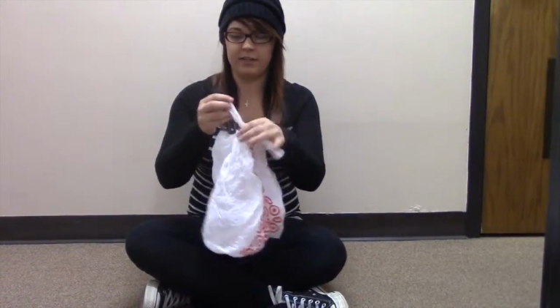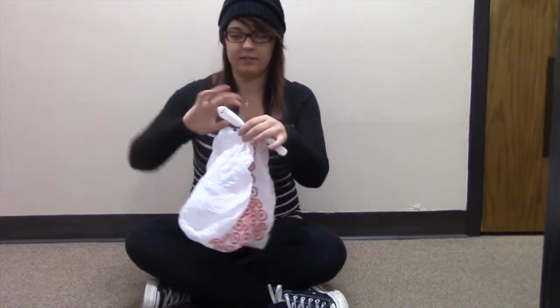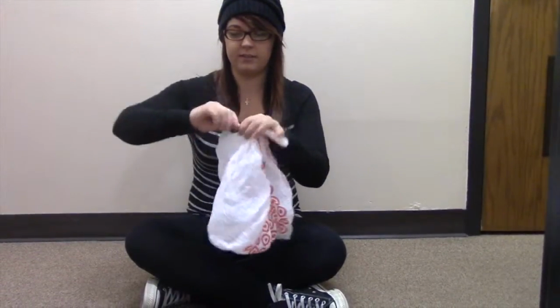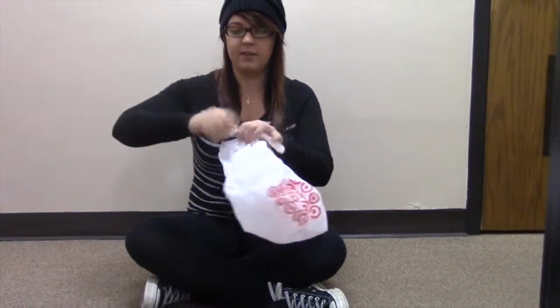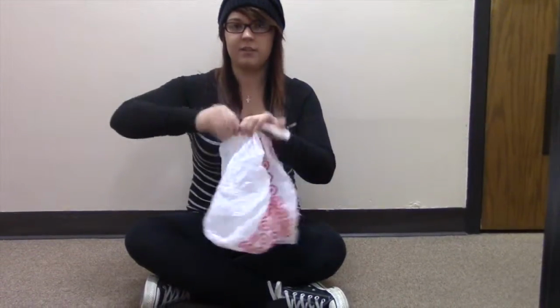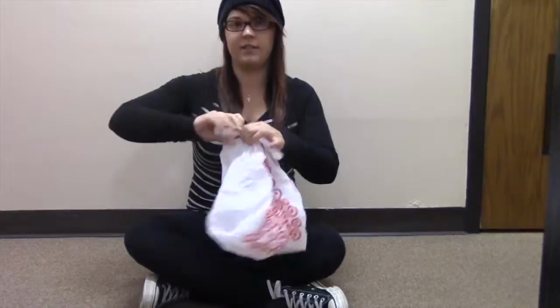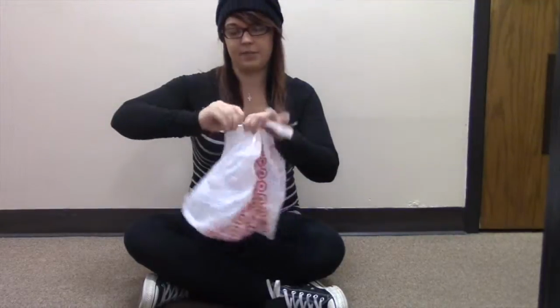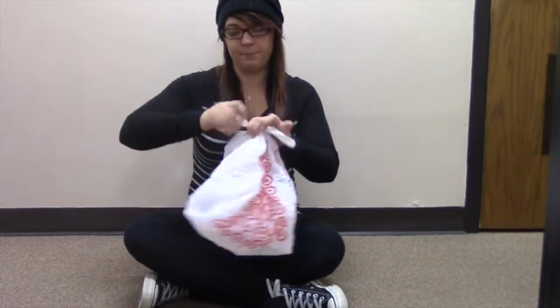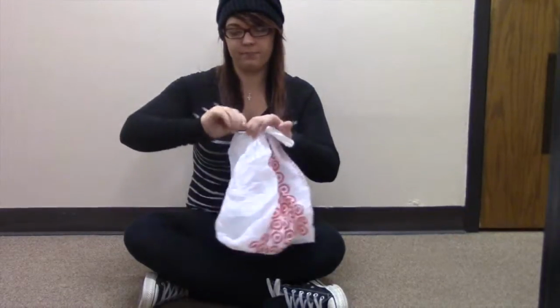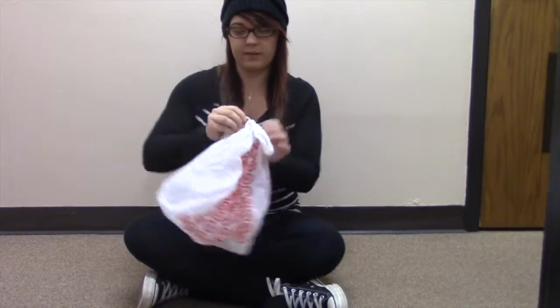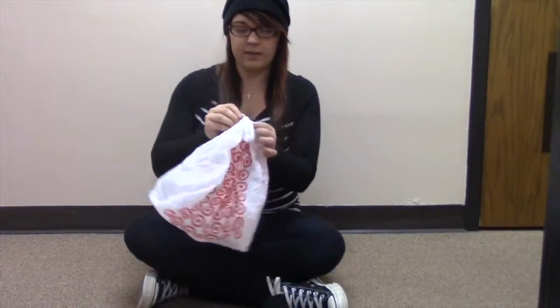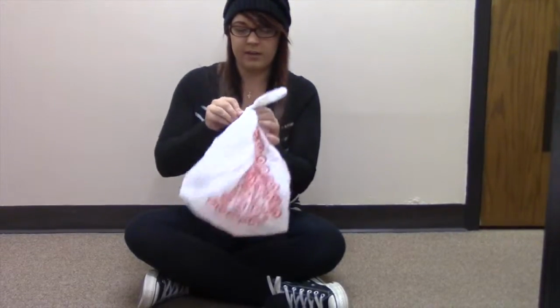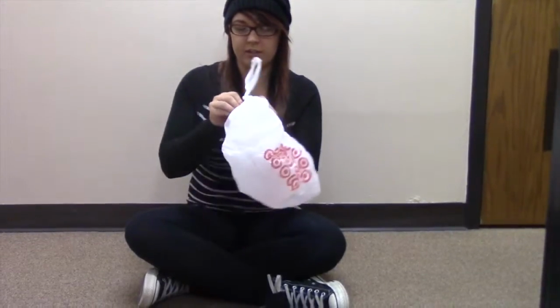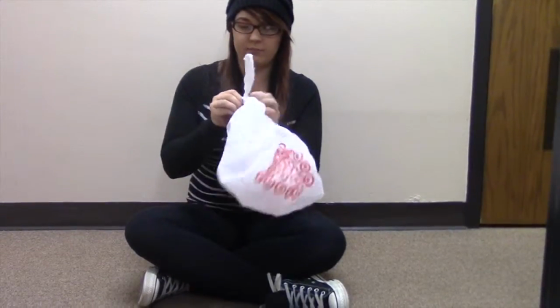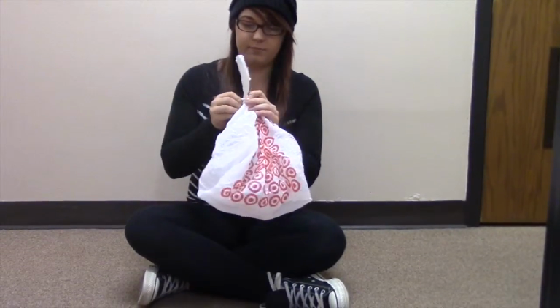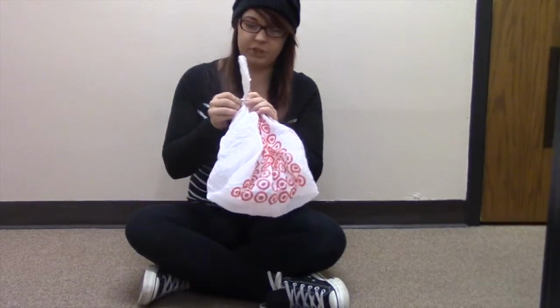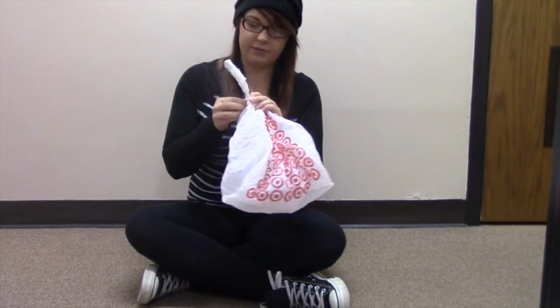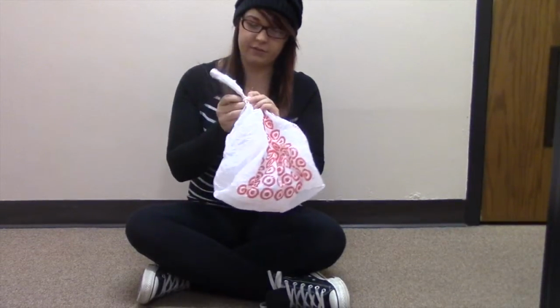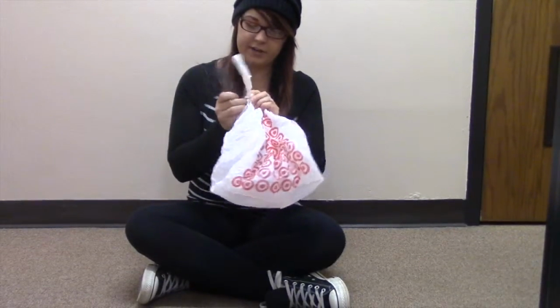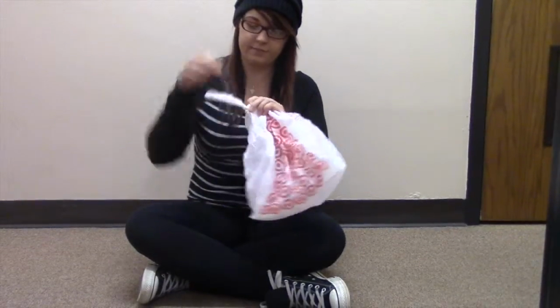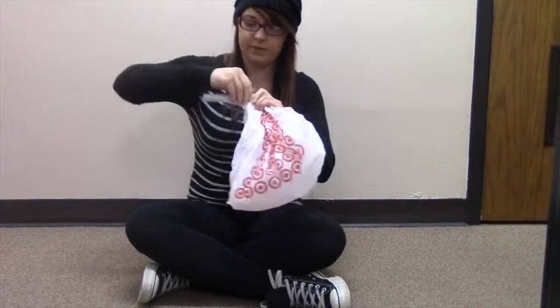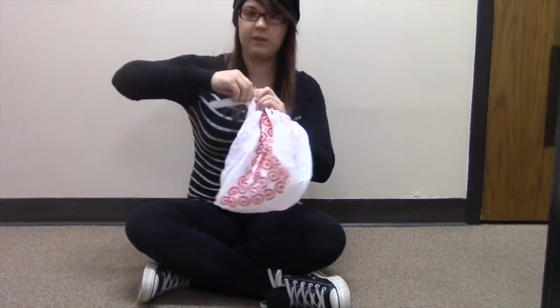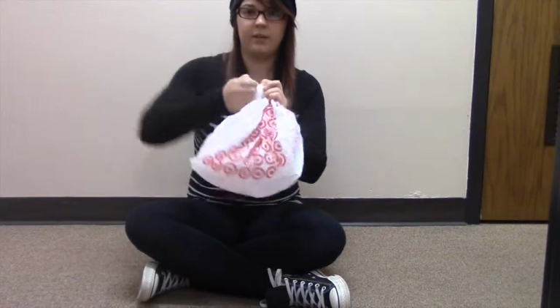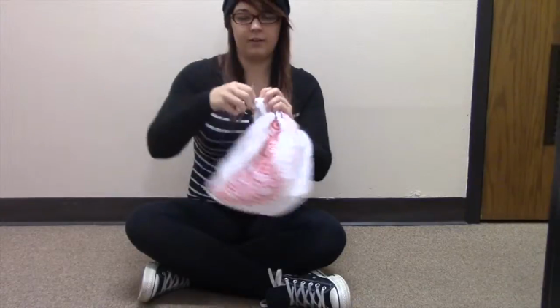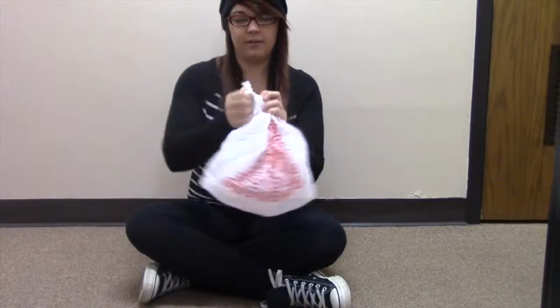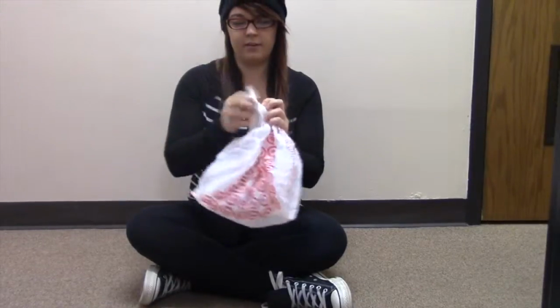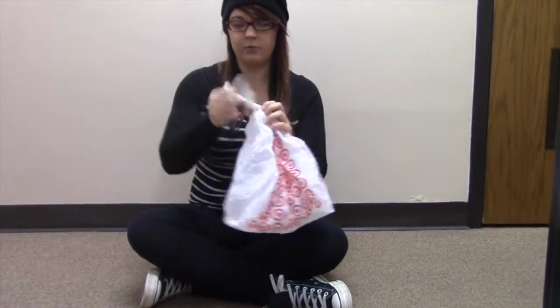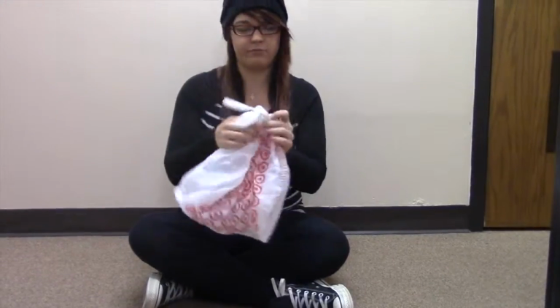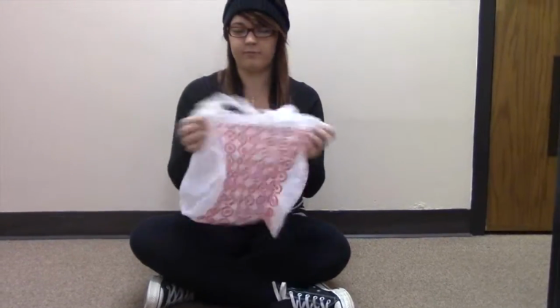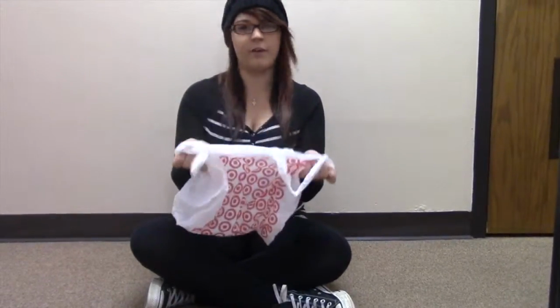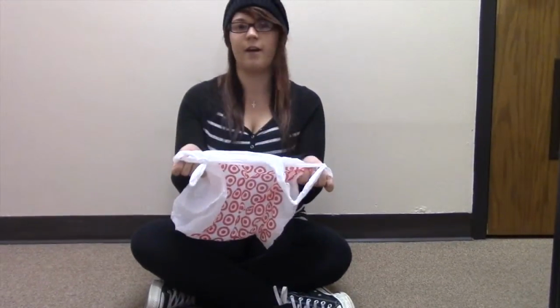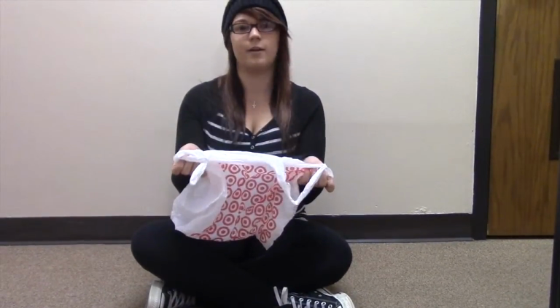twist it up tight, and you just shove it through there. And boop, knots out.